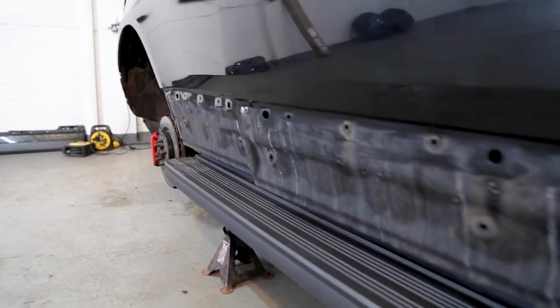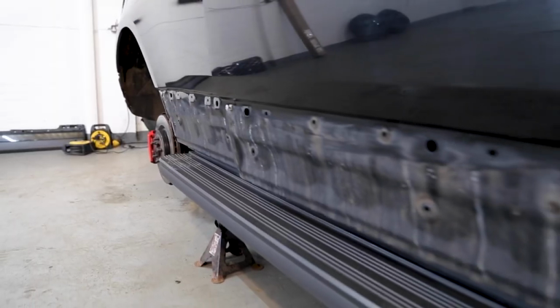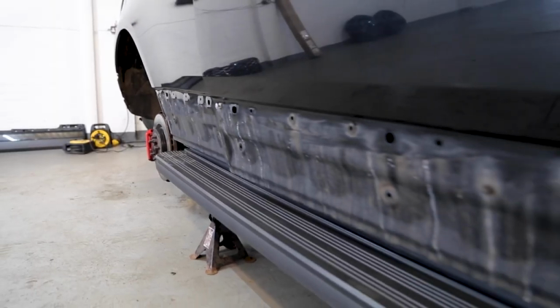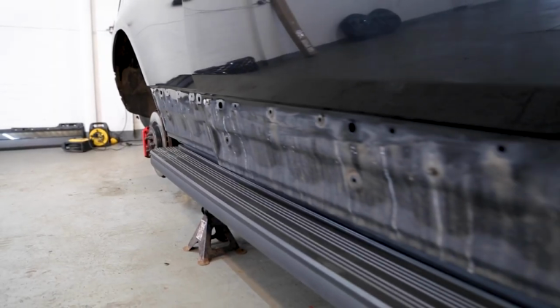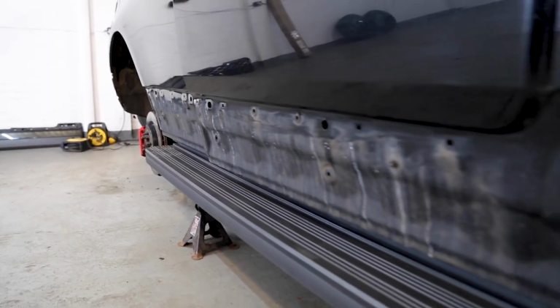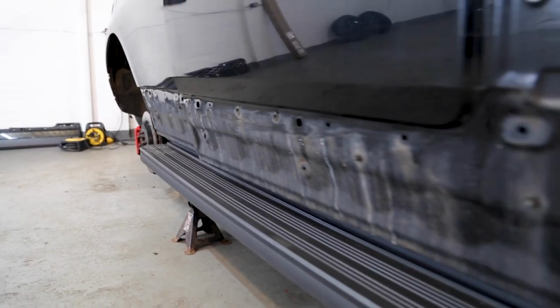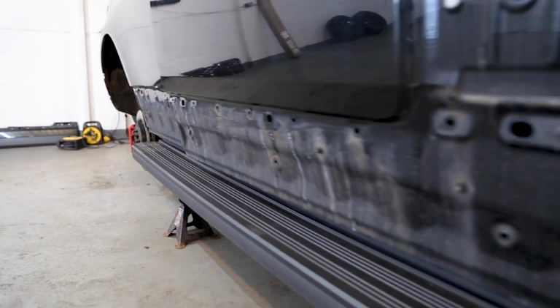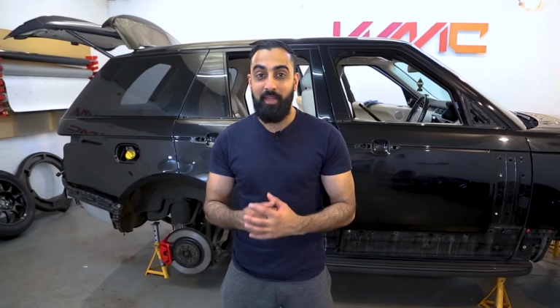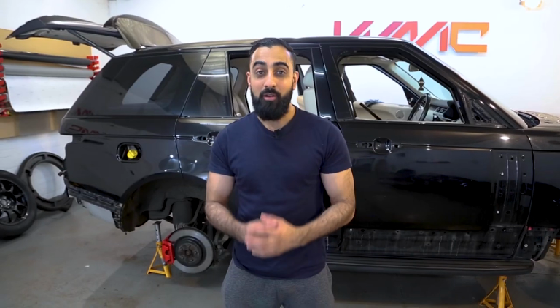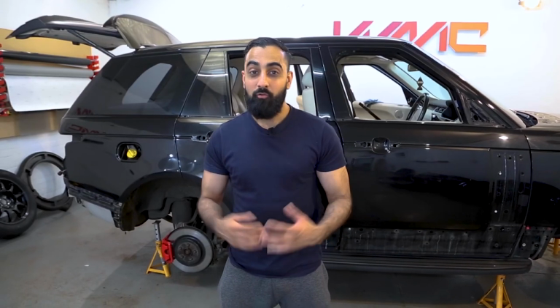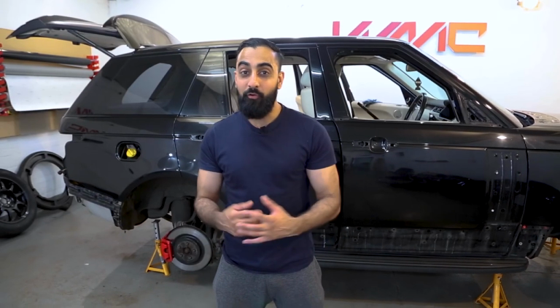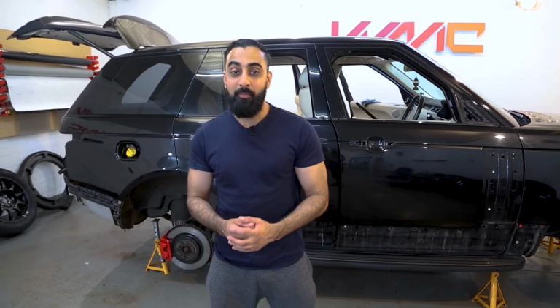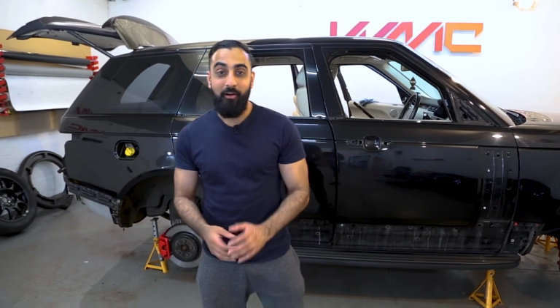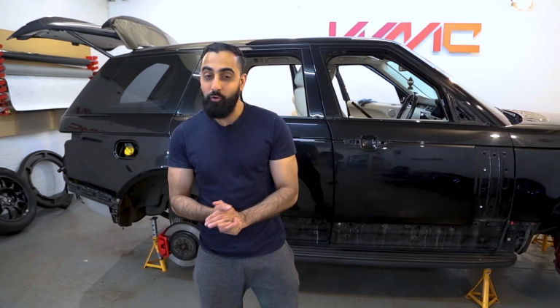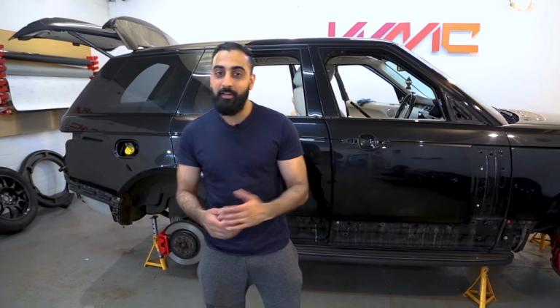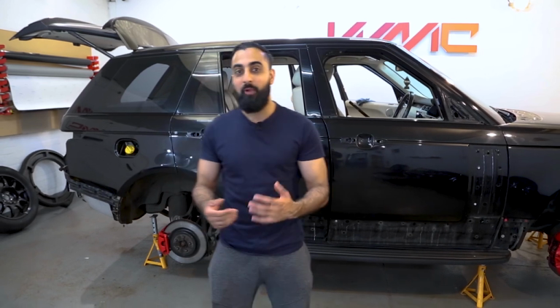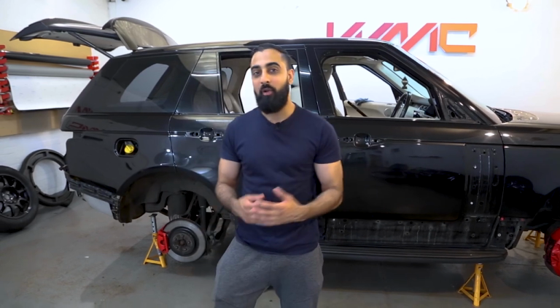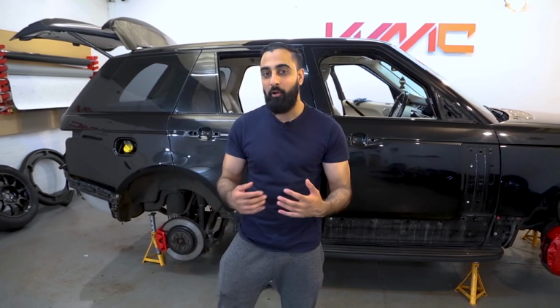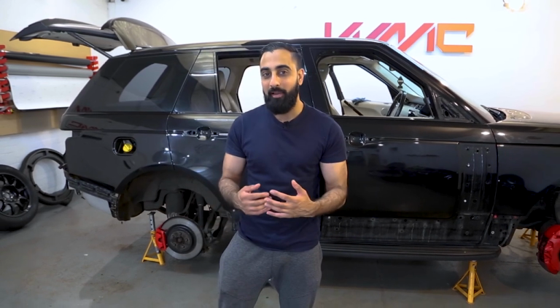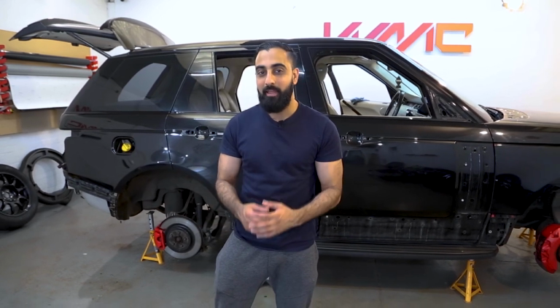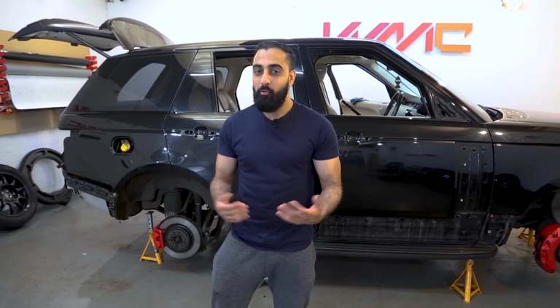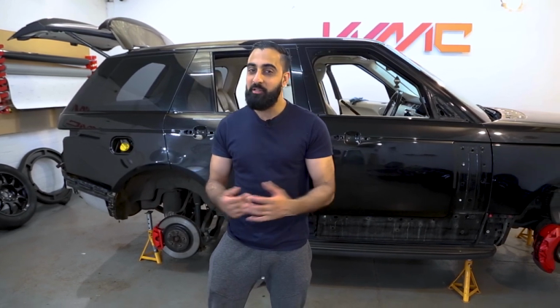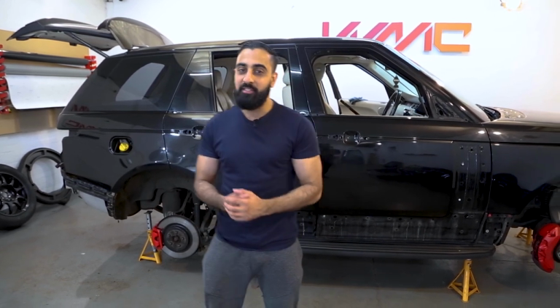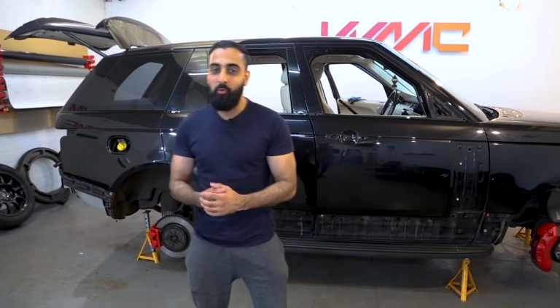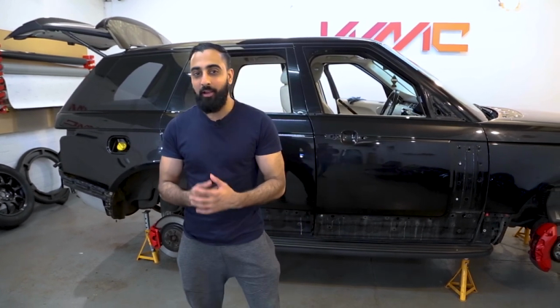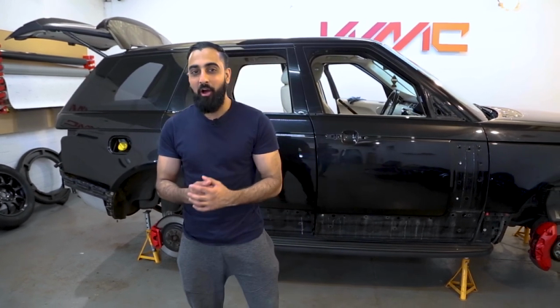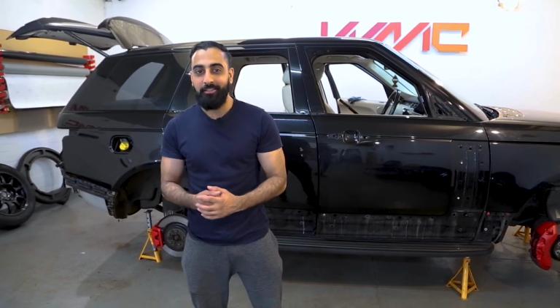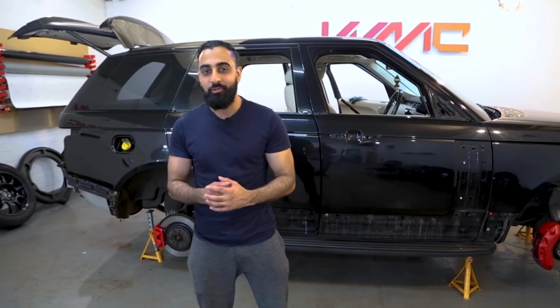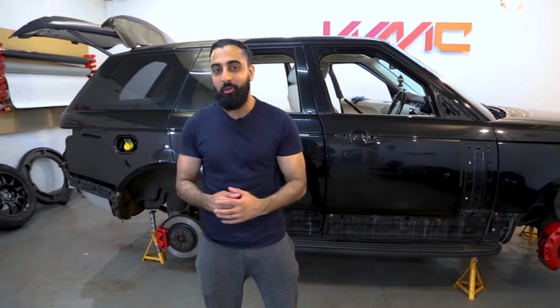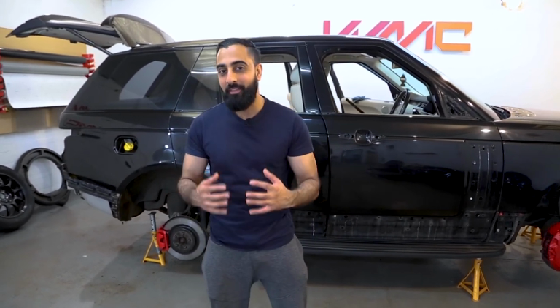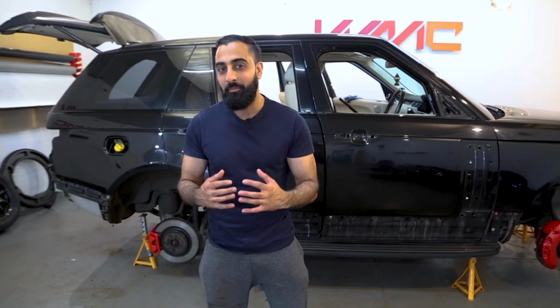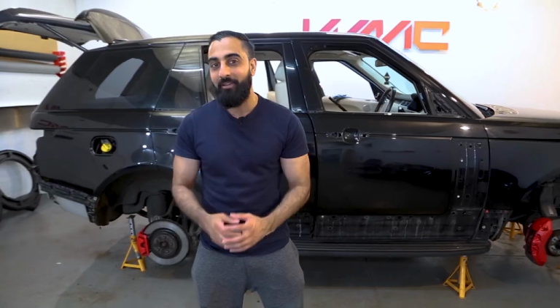The vehicle has pretty much been stripped now, ready for wrapping. Unfortunately the wrap arrived a little bit late, which means we just have to work a little bit harder to ensure we don't let the customer down and get it done on time.